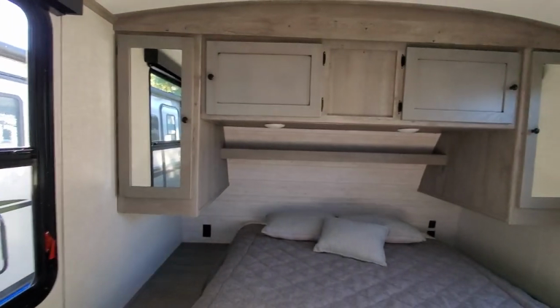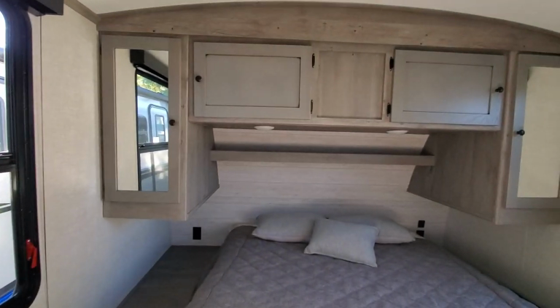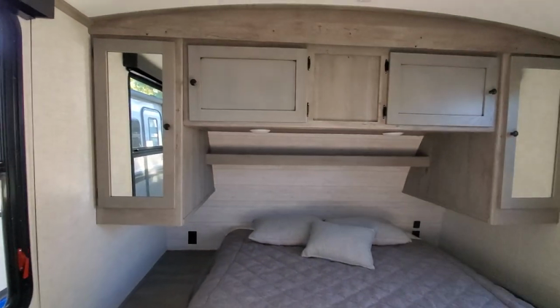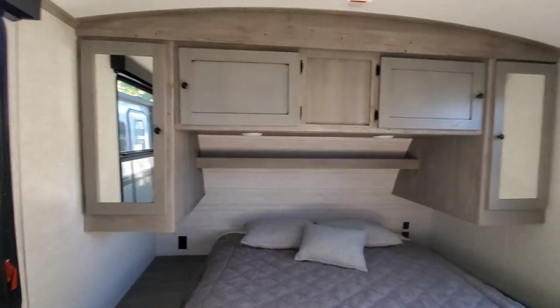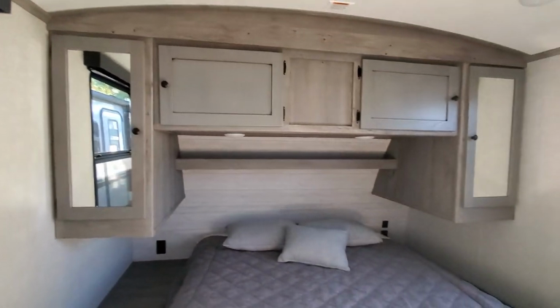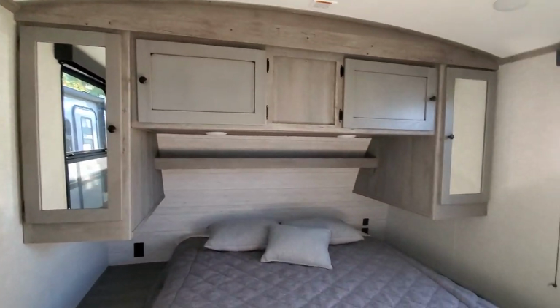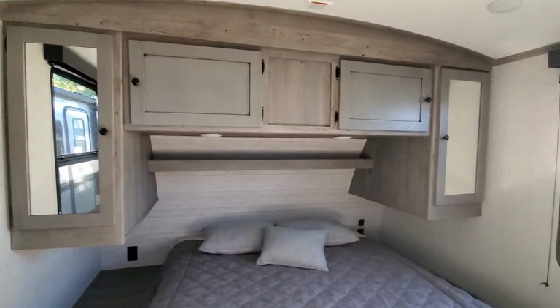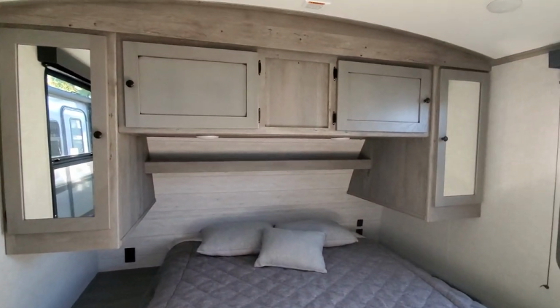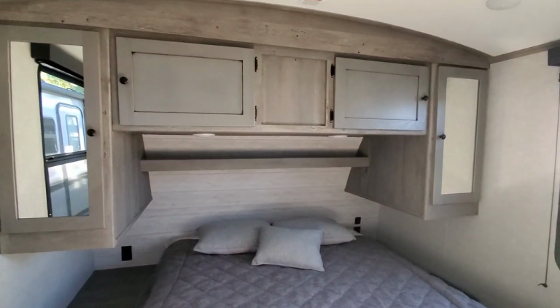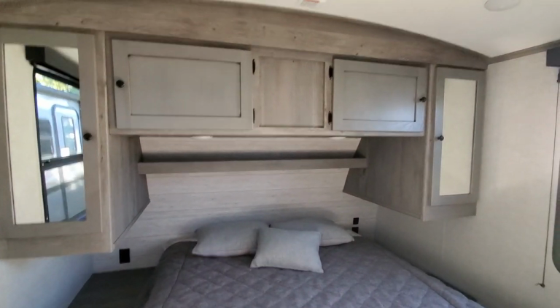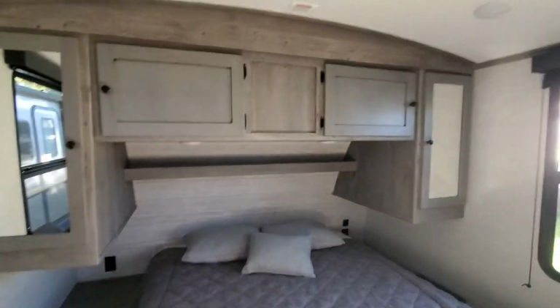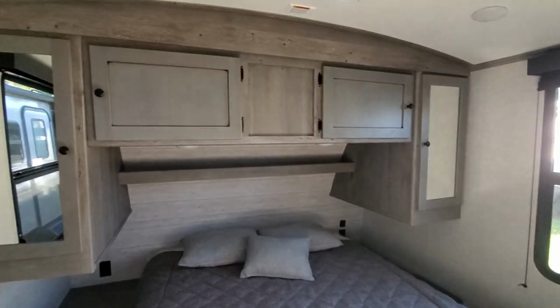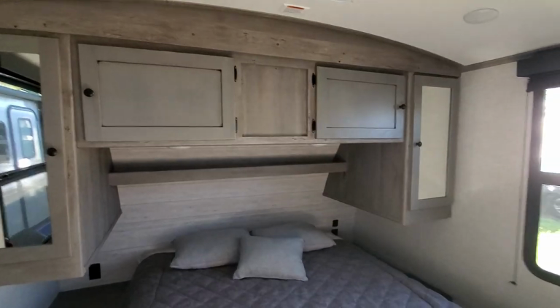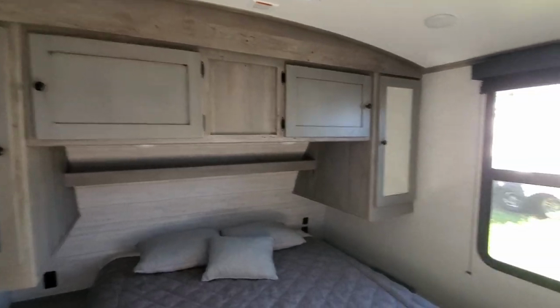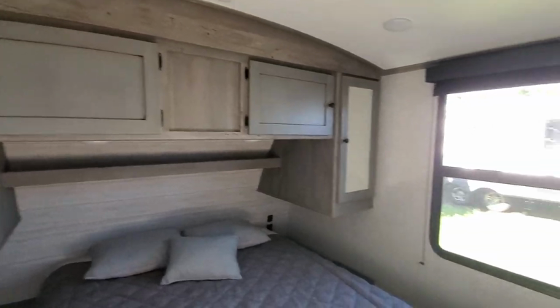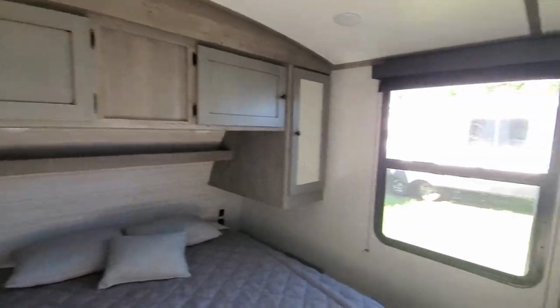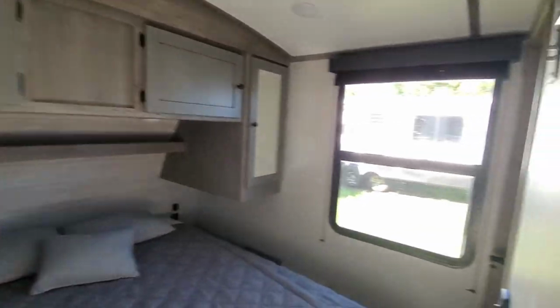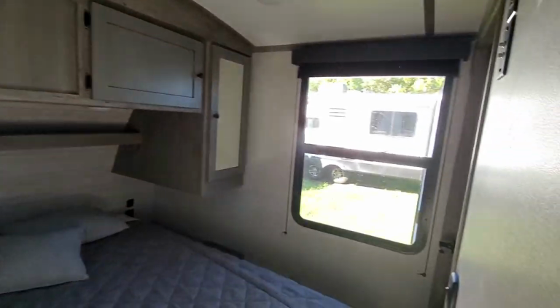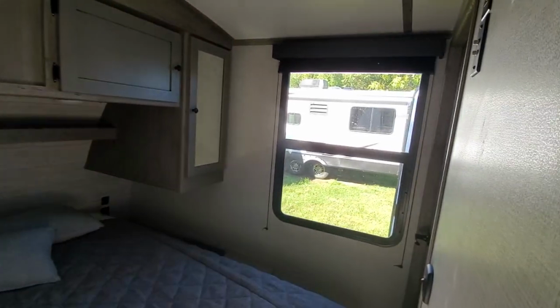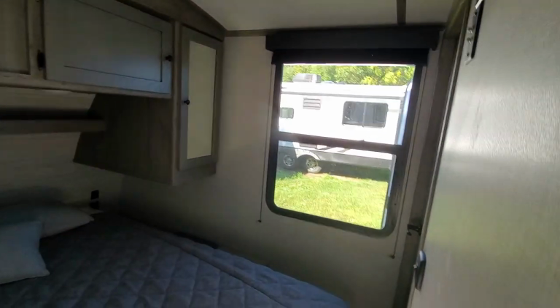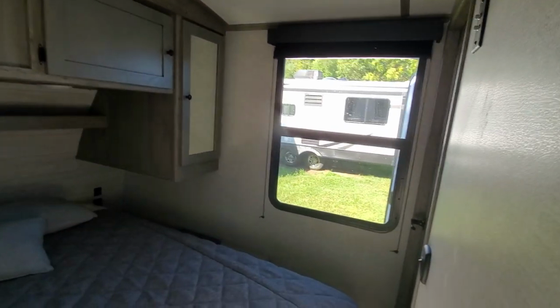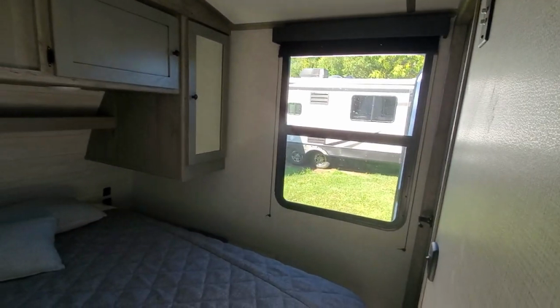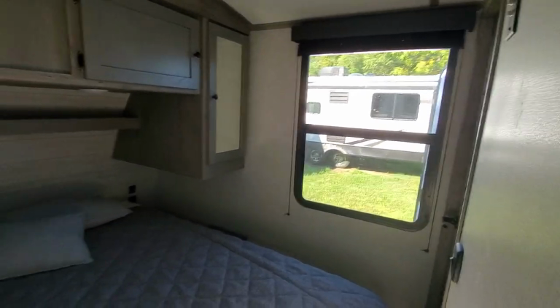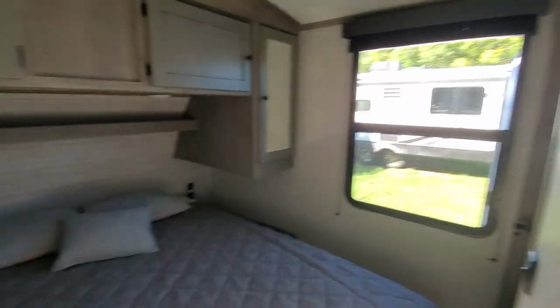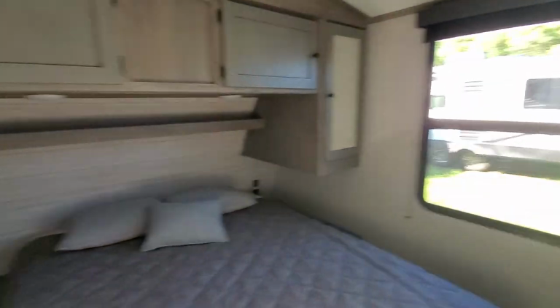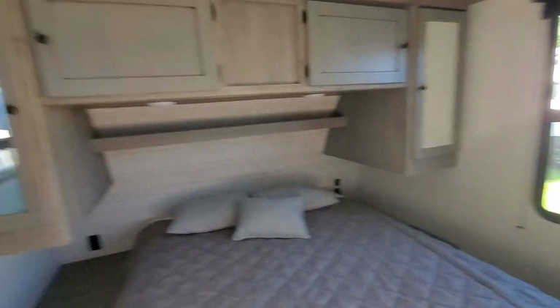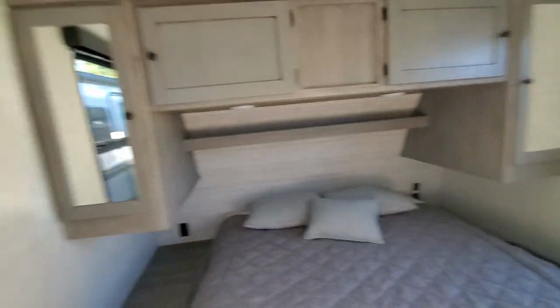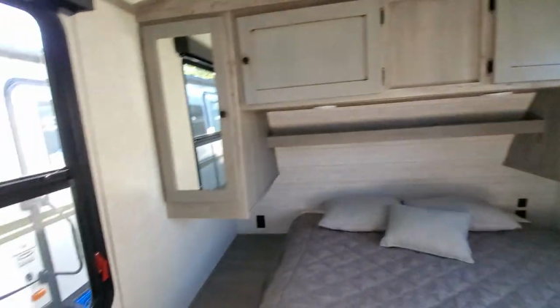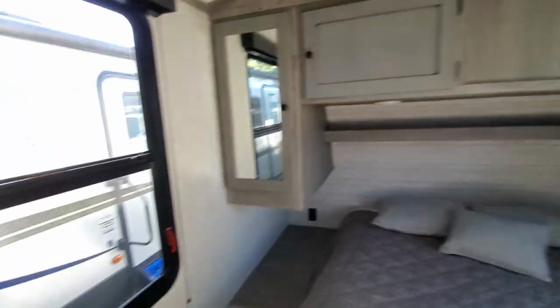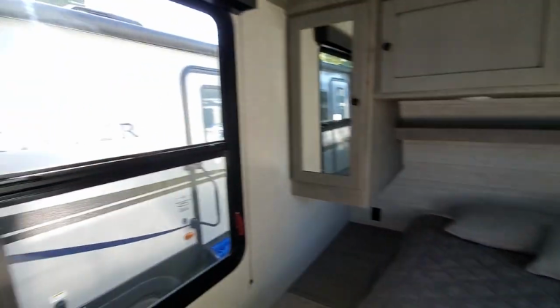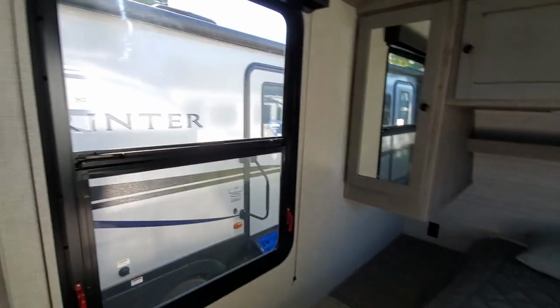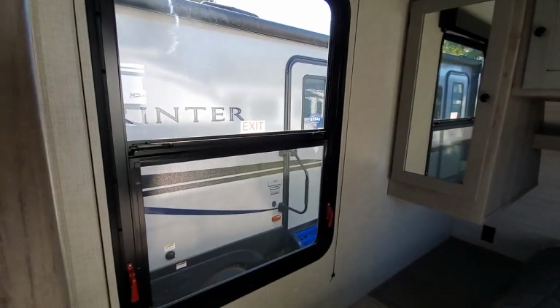Nice medicine cabinet. Holy storage! Look at those windows — those are humongous, biggest in the industry.